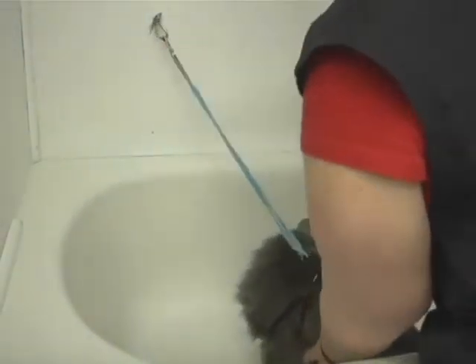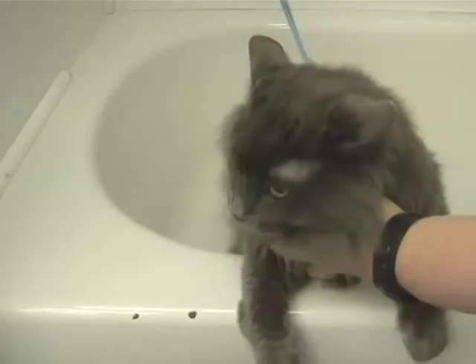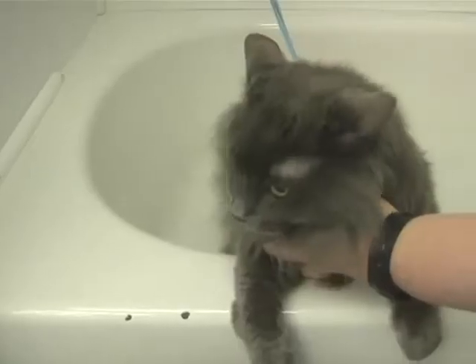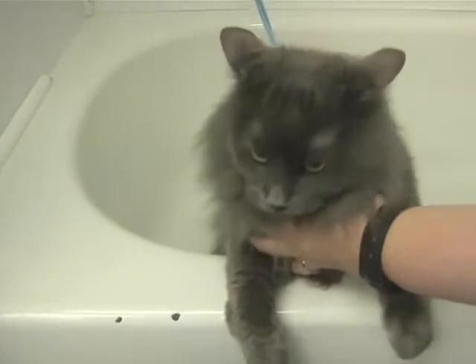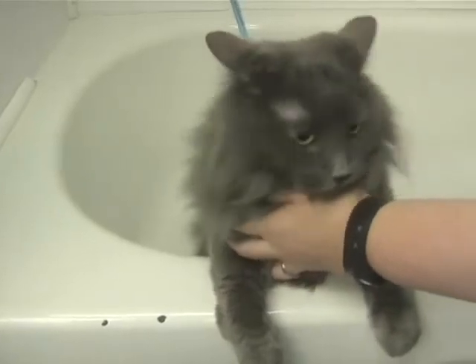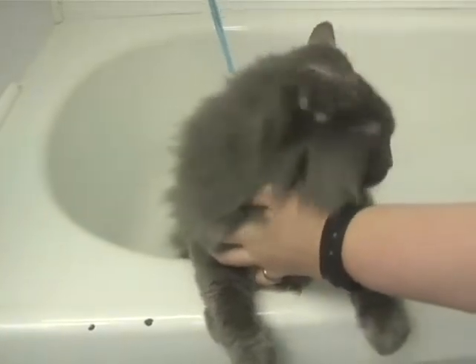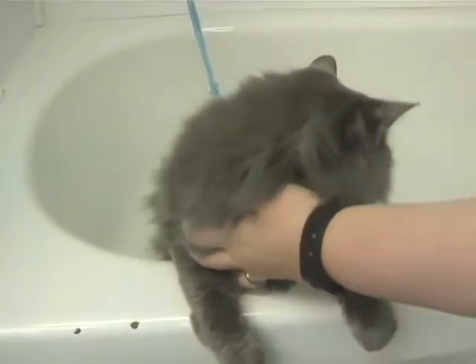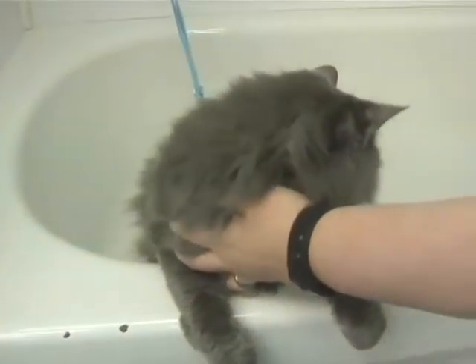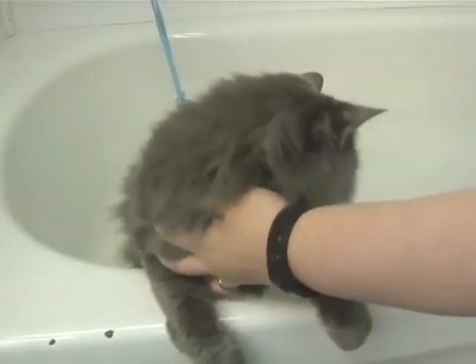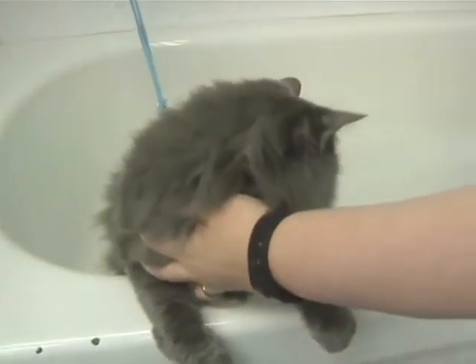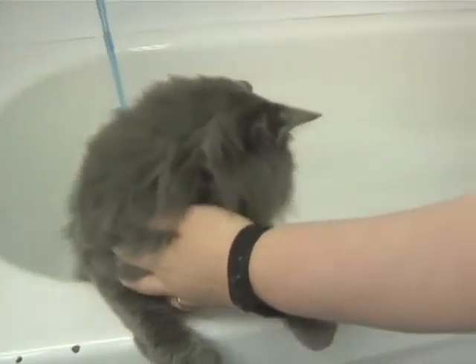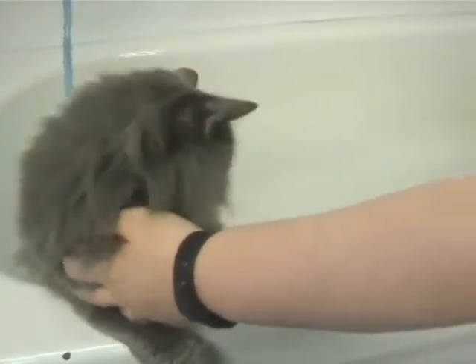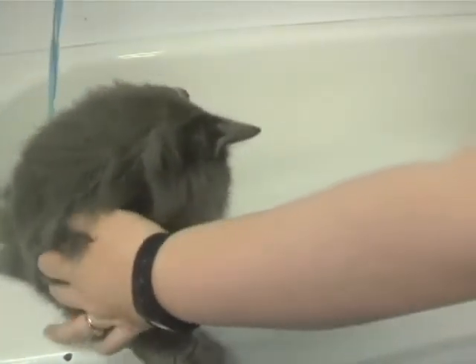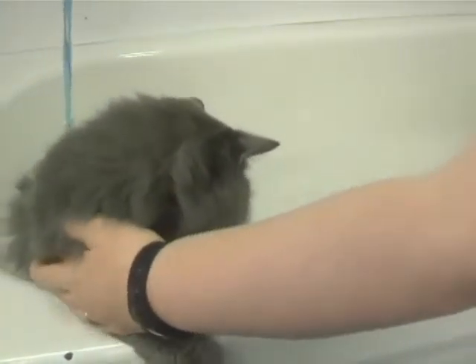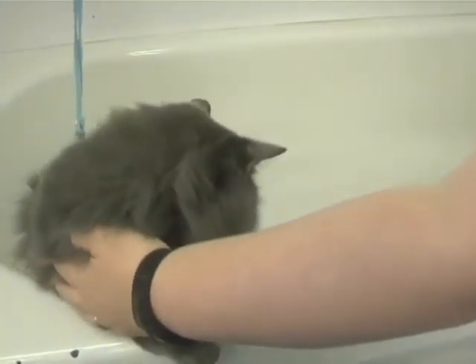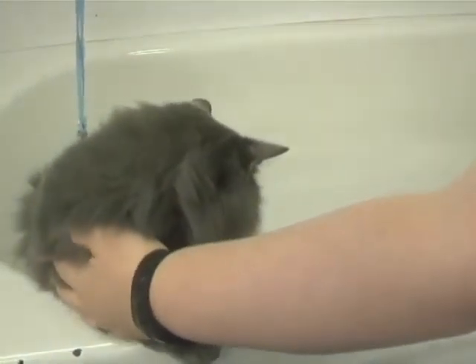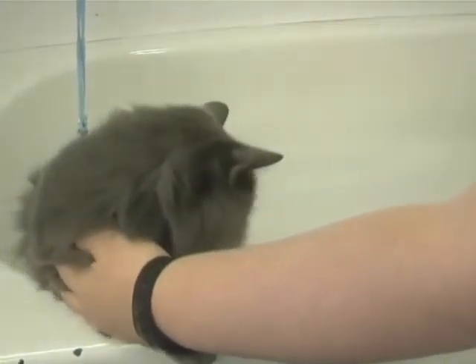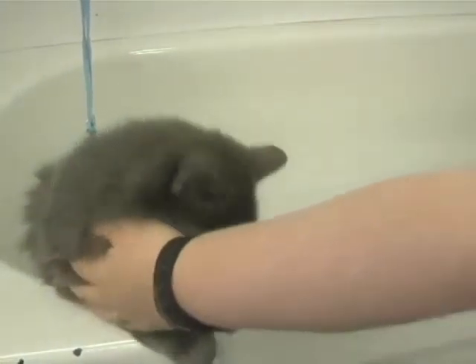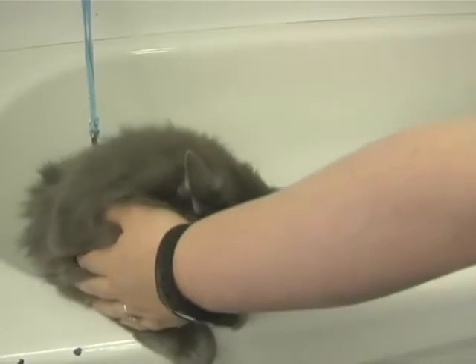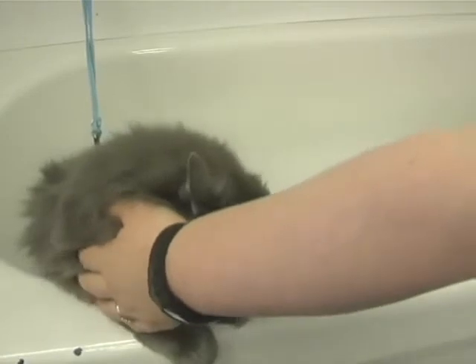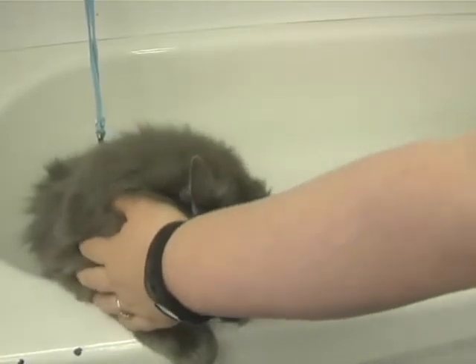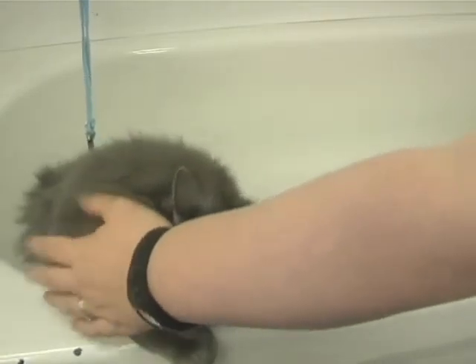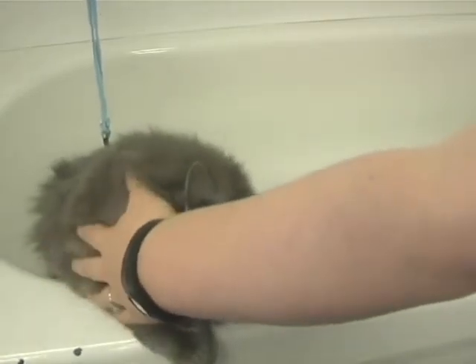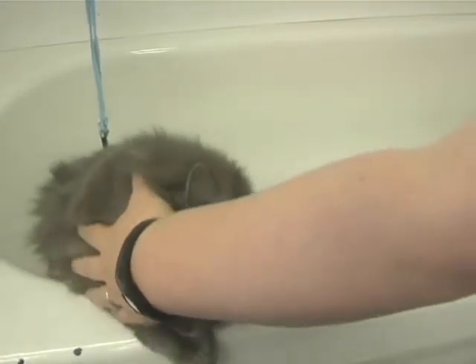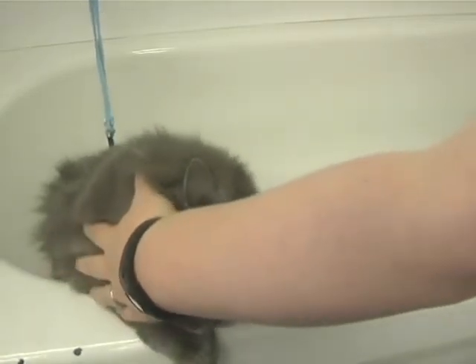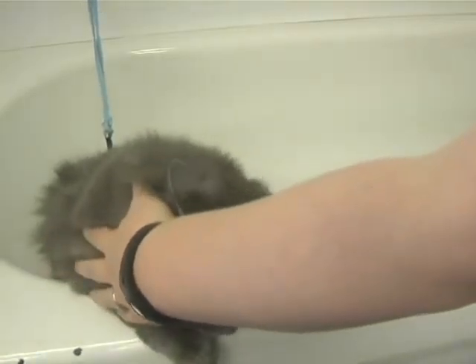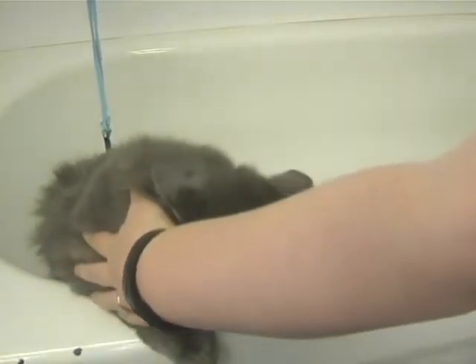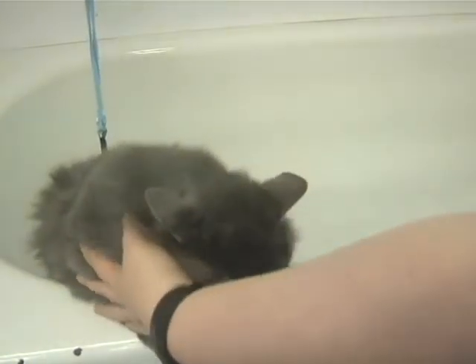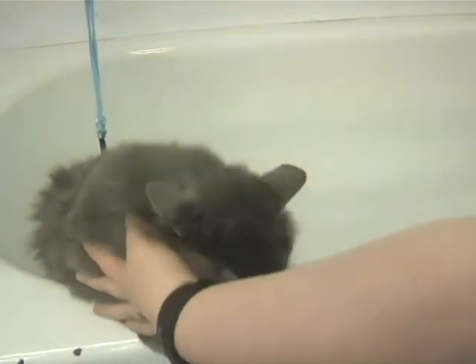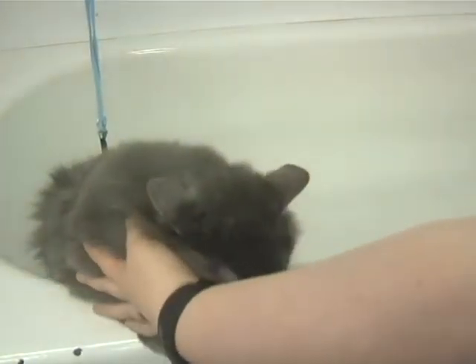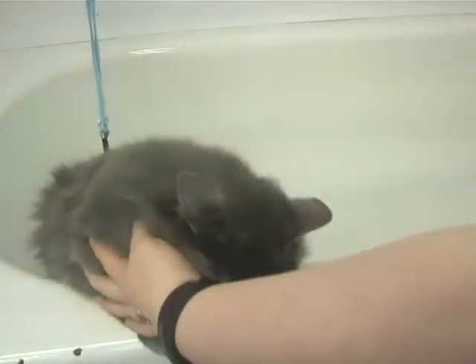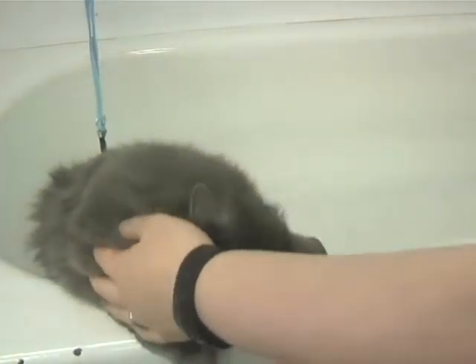Turn the water on and make sure it's the right temperature. It's best to always keep a hand on the cat so they can't hurt themselves.